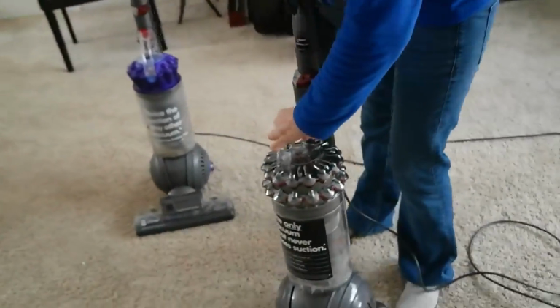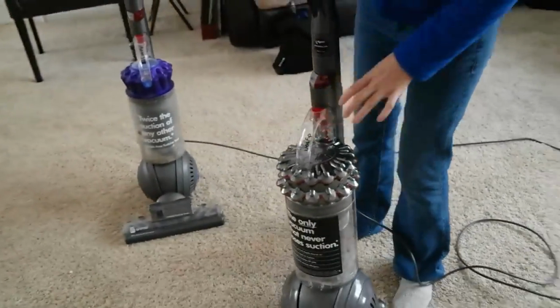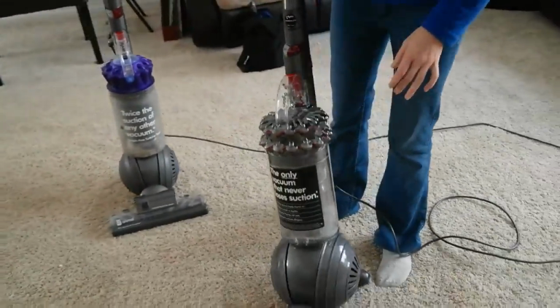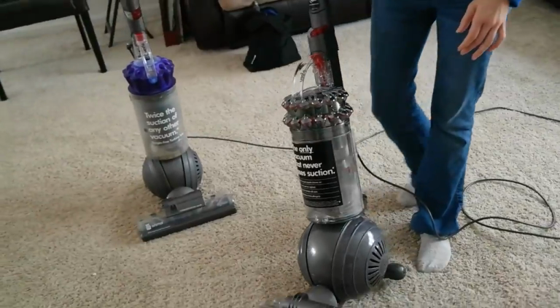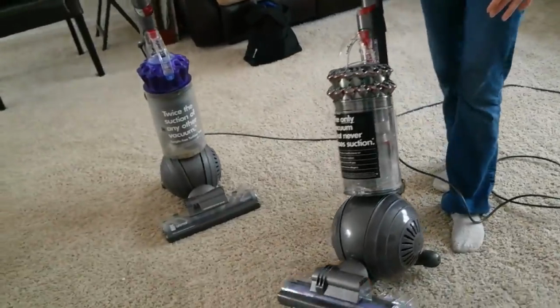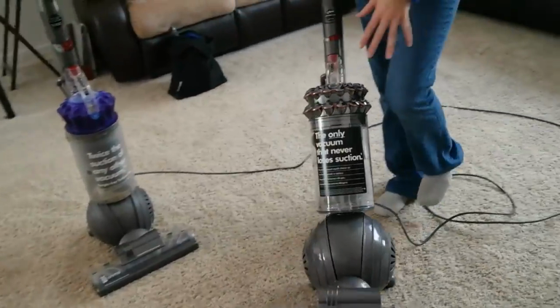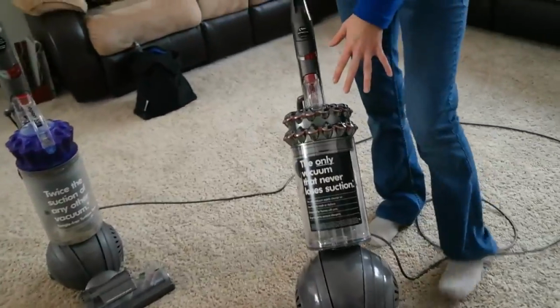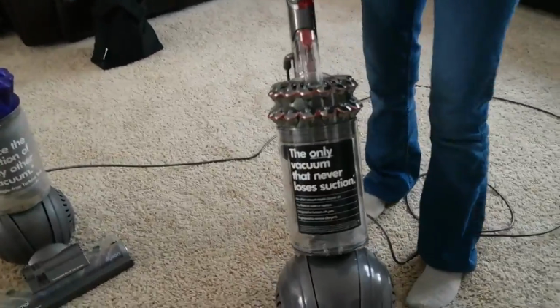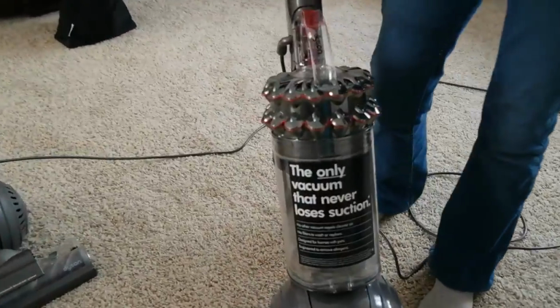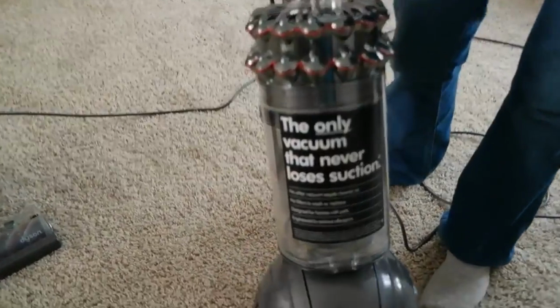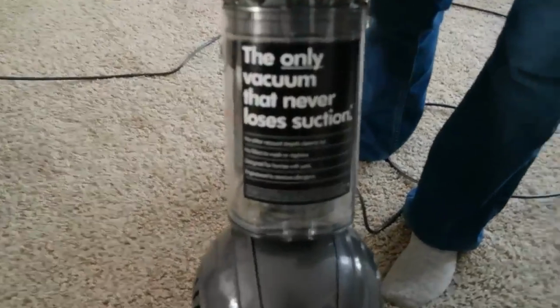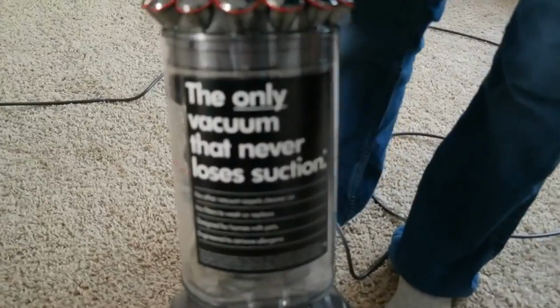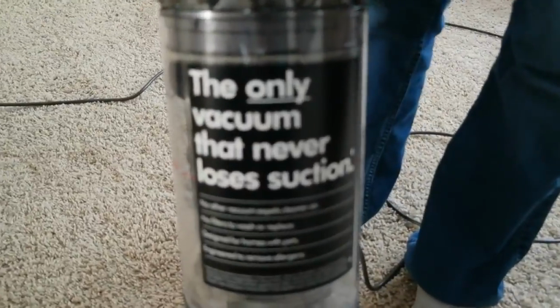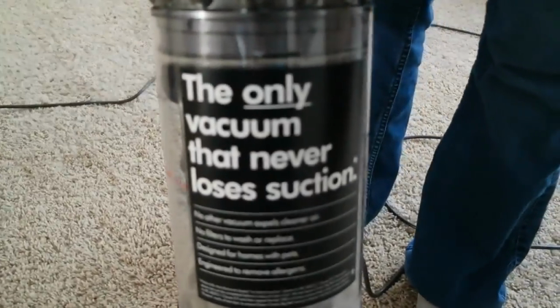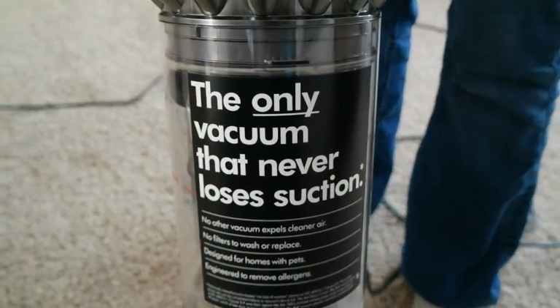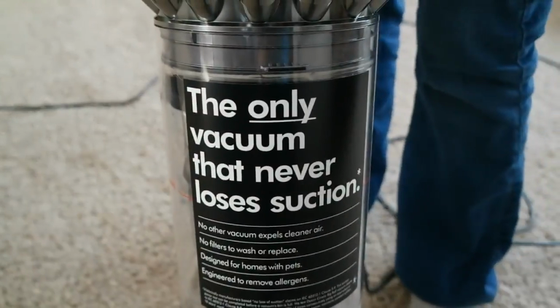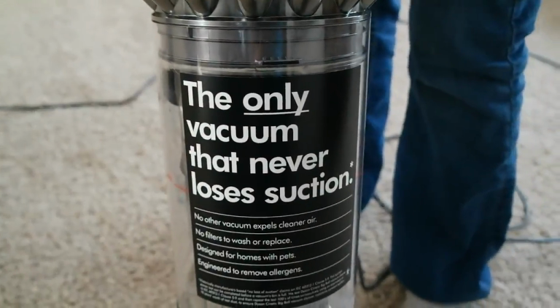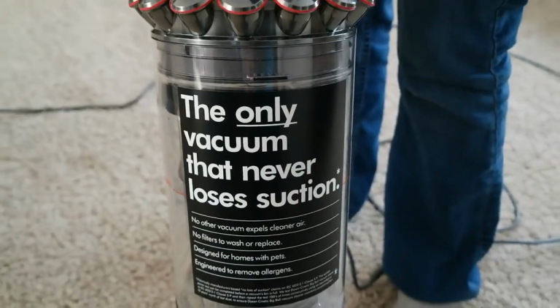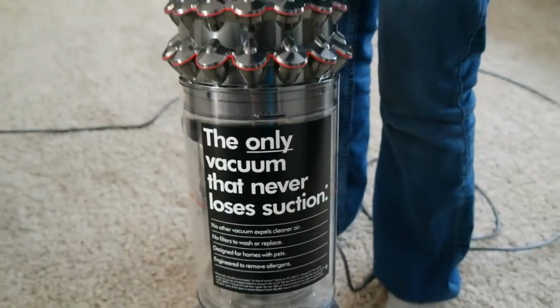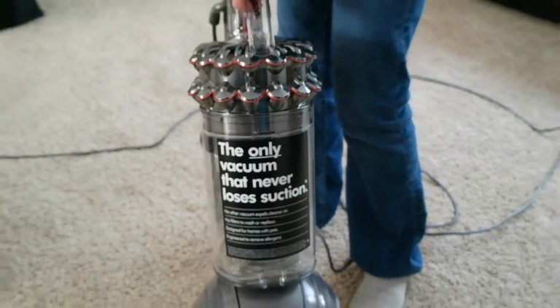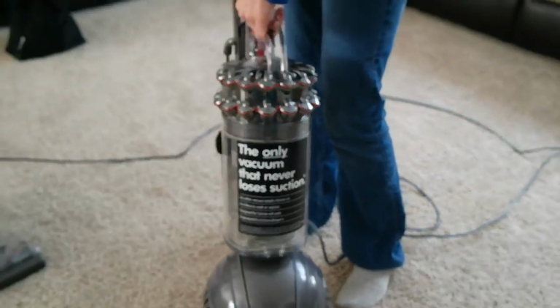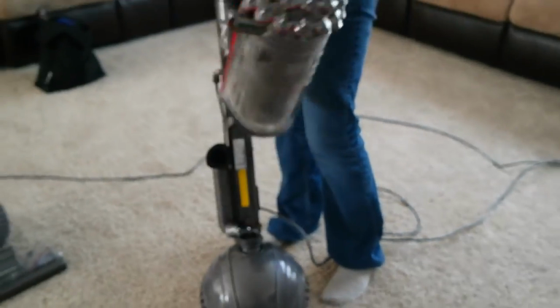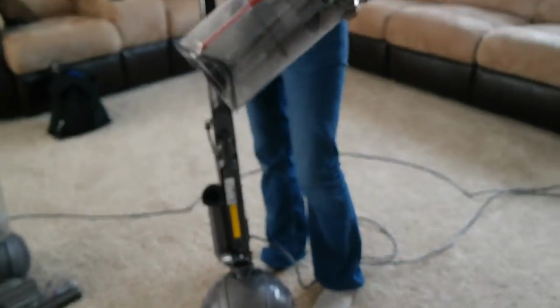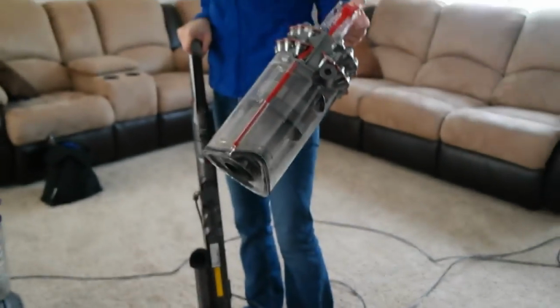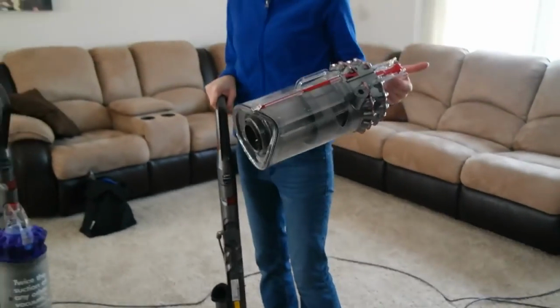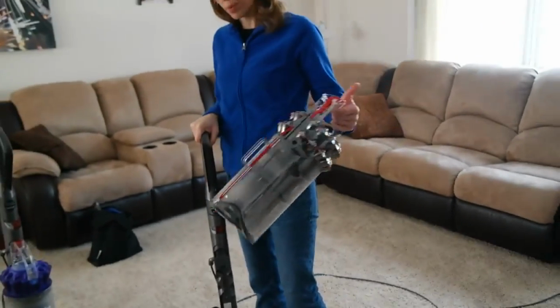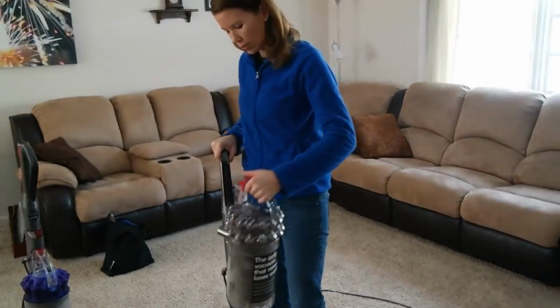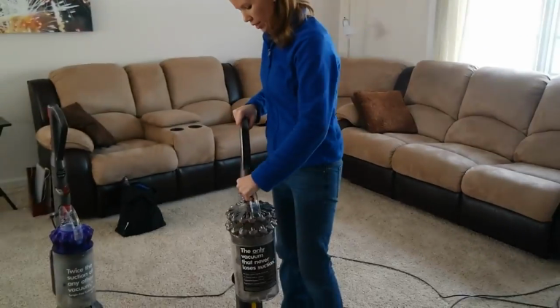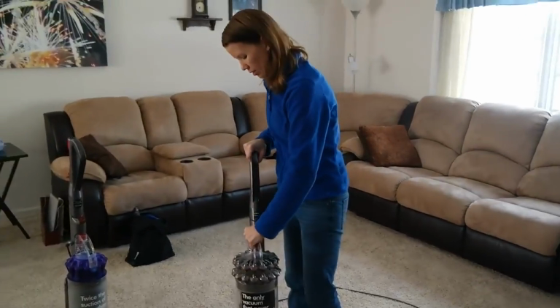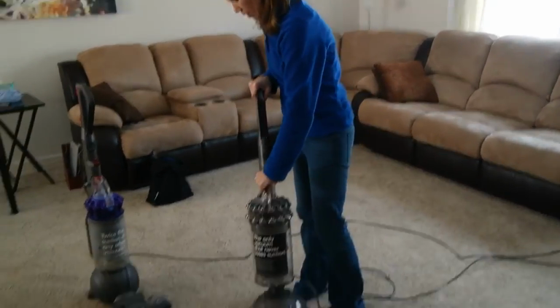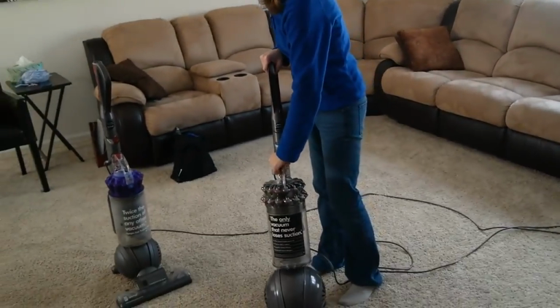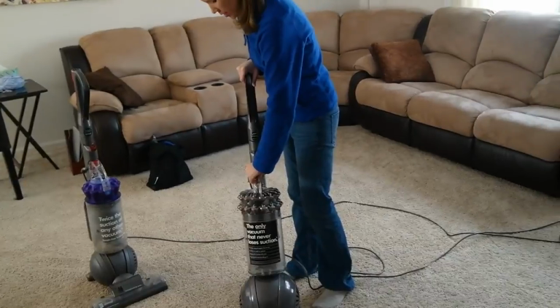What I like about this is that there is no filter — it never loses suction — so all you have to do is just pop it out. It's a canister vacuum. Push the button, dump it out, and that's it.